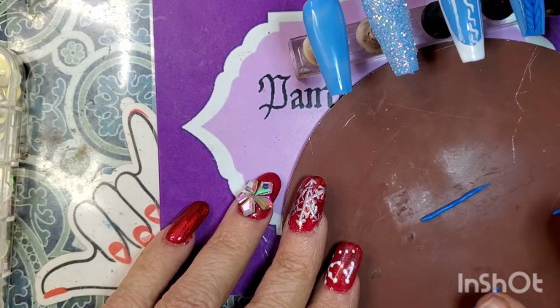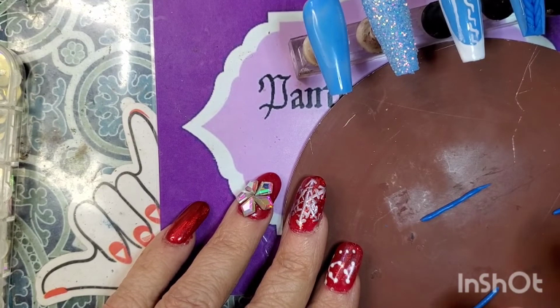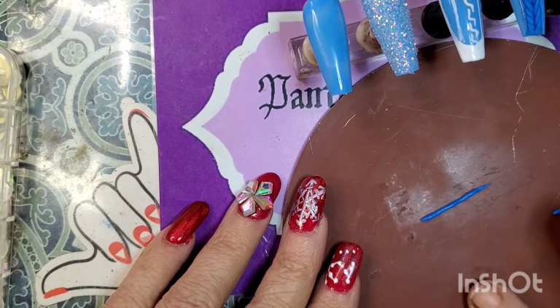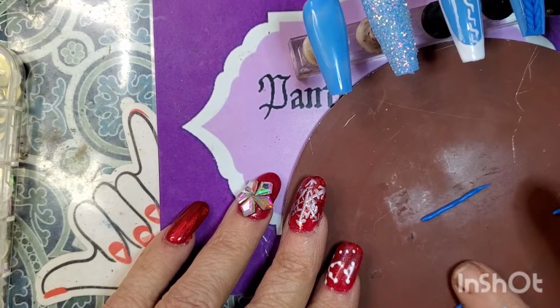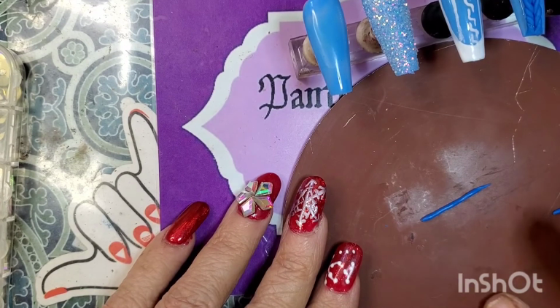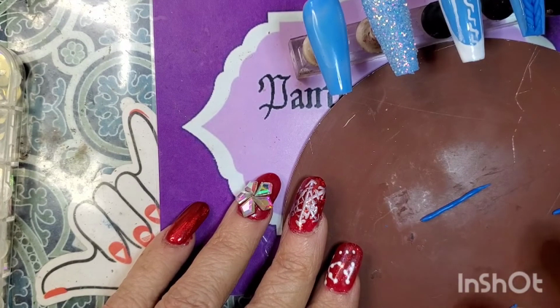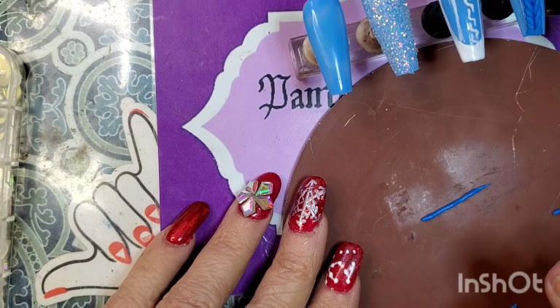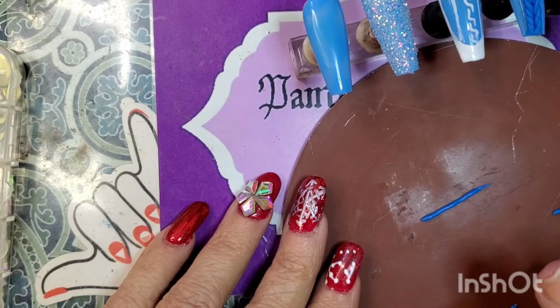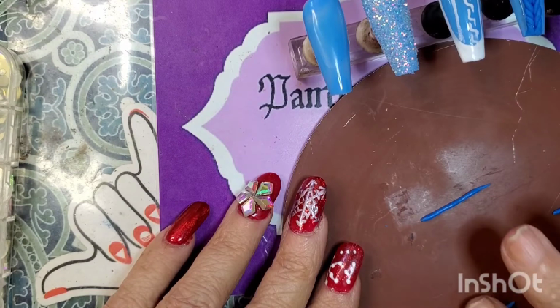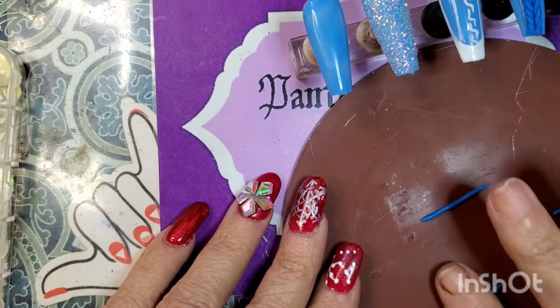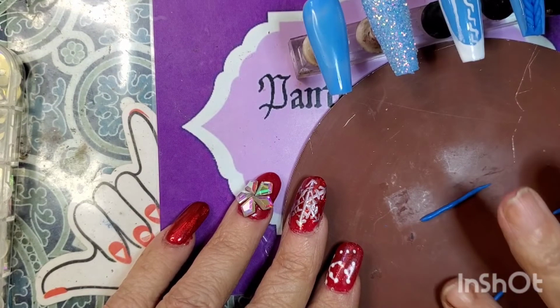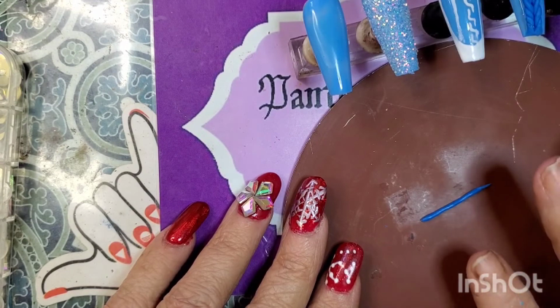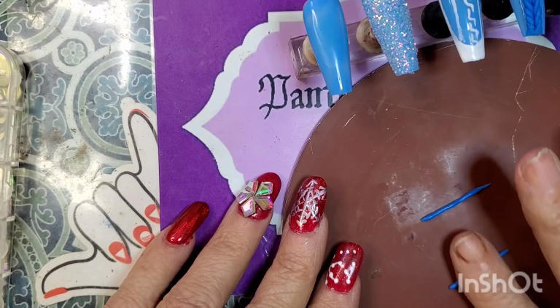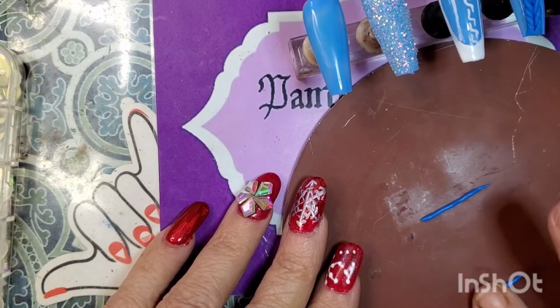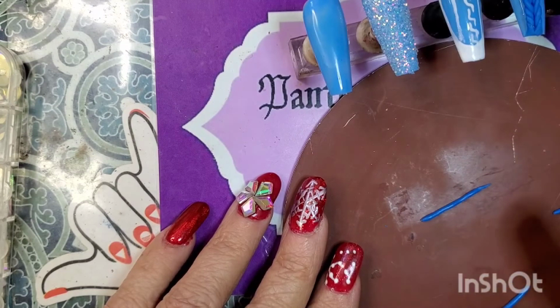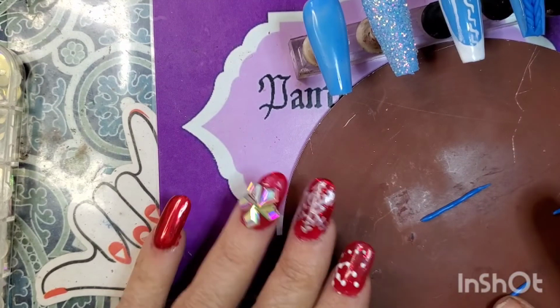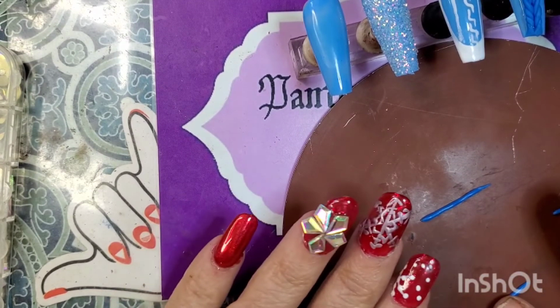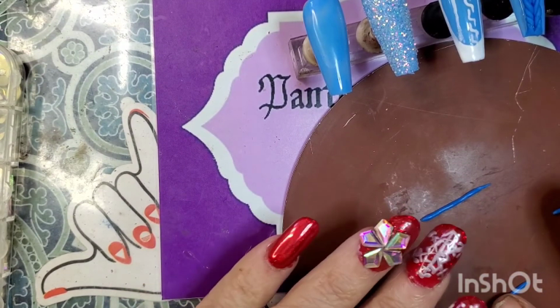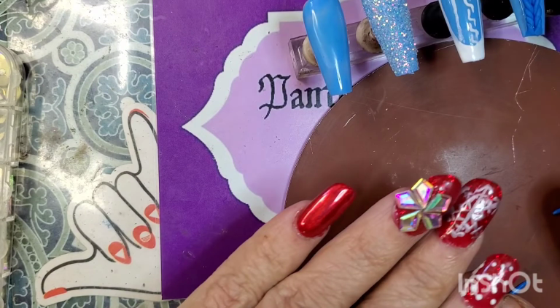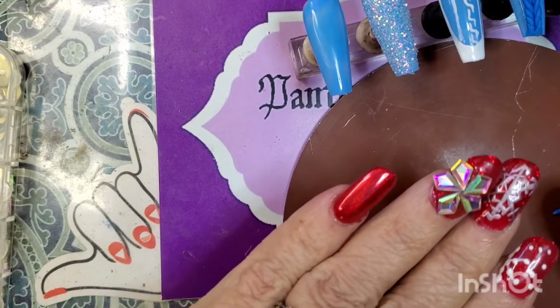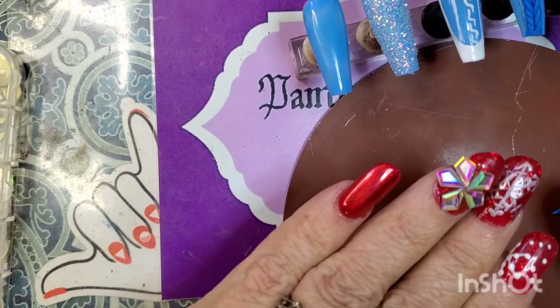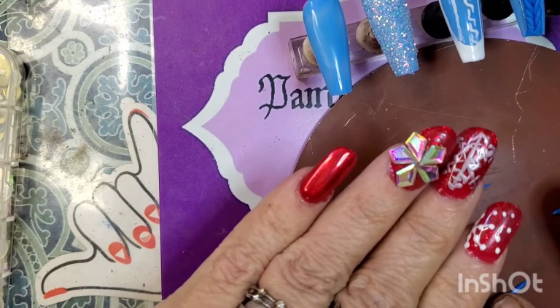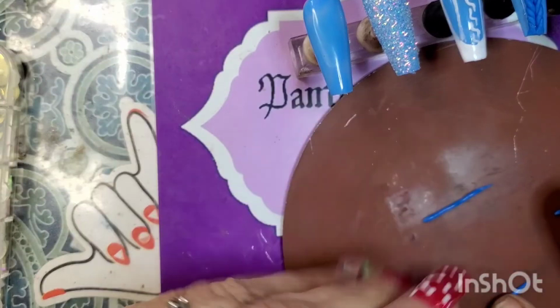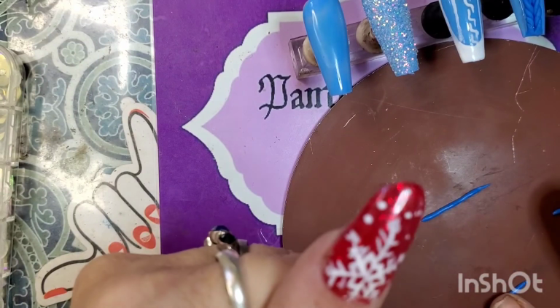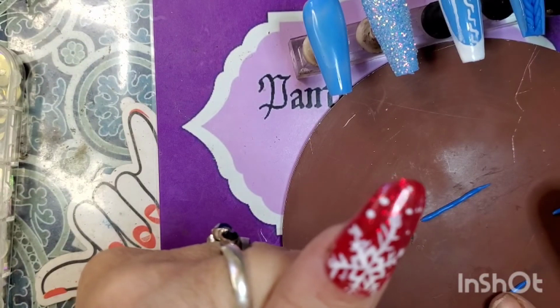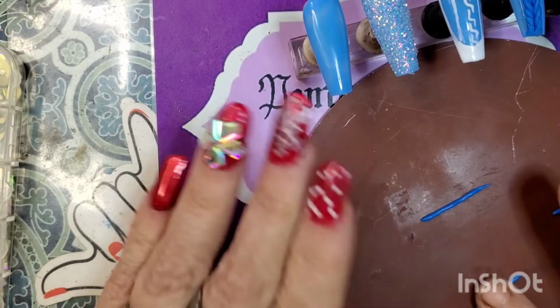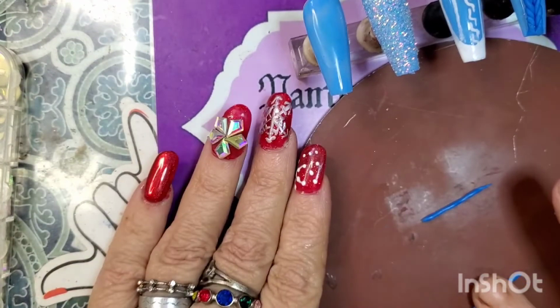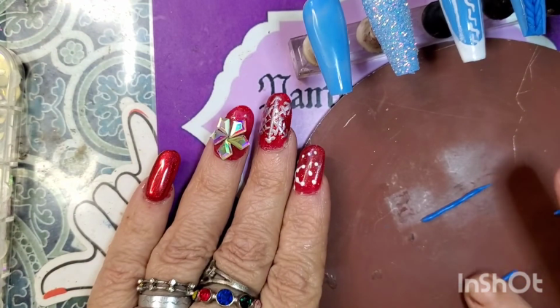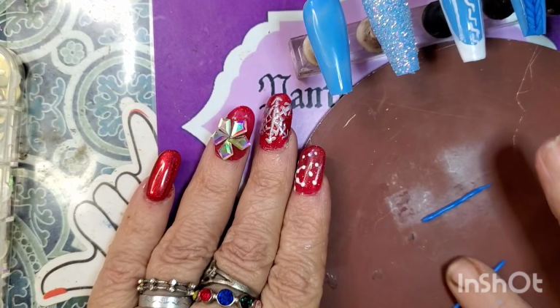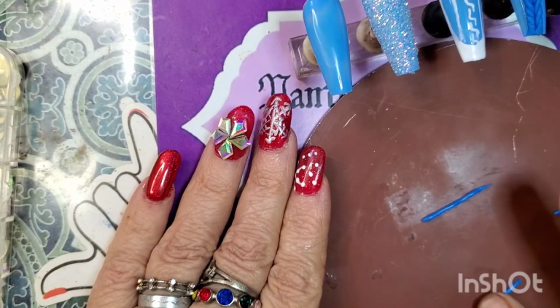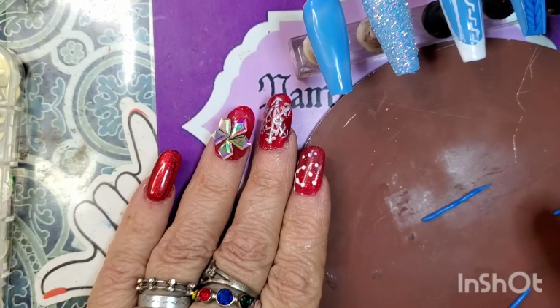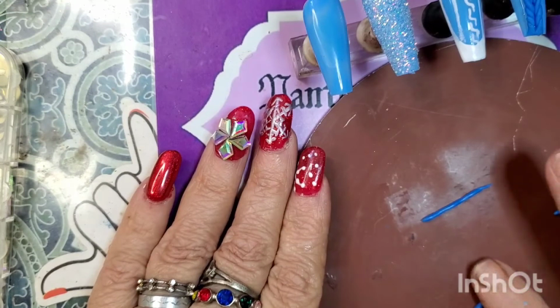The nail is just one nail. I got nails on this hand — these are my winter nails for me. I like the color red.